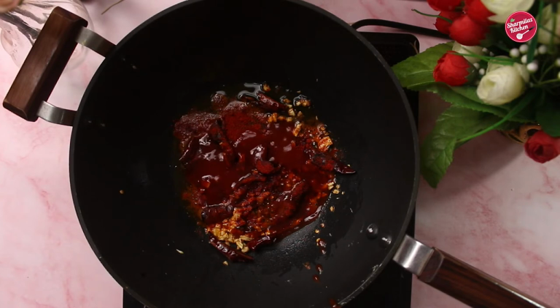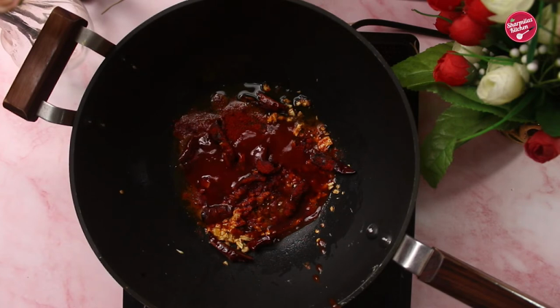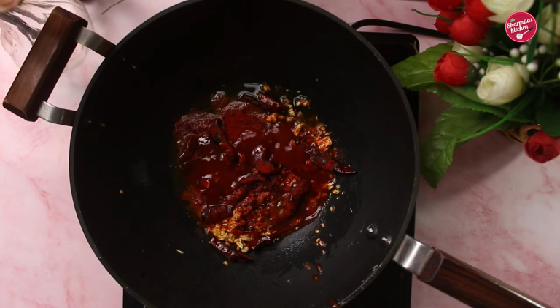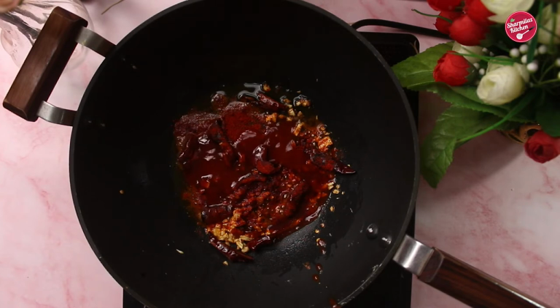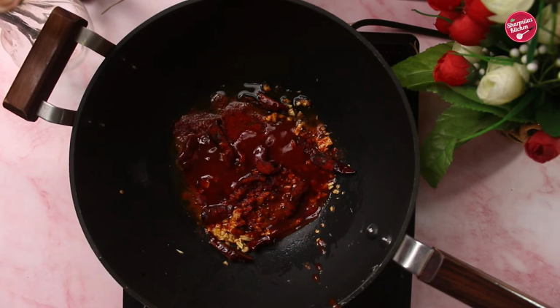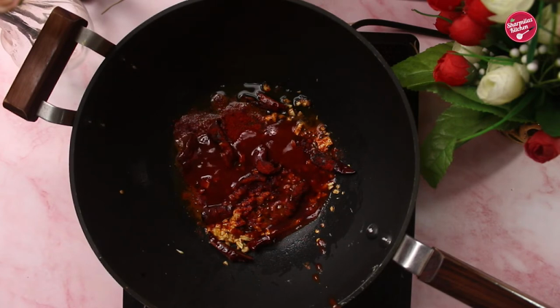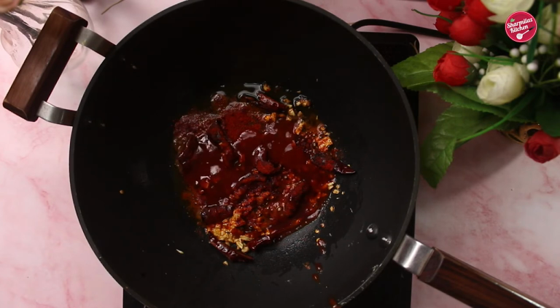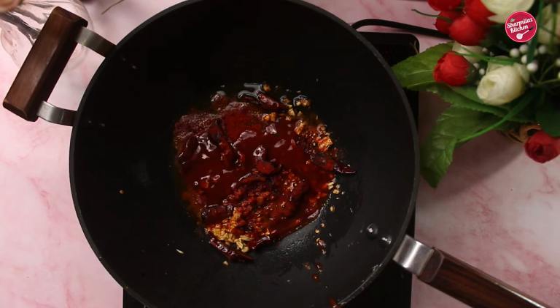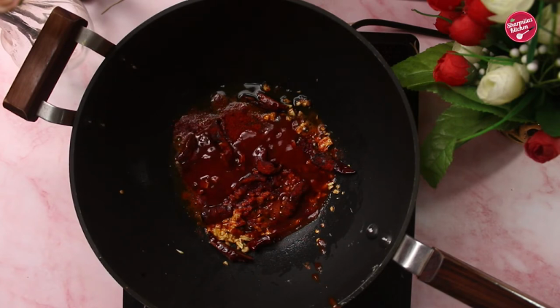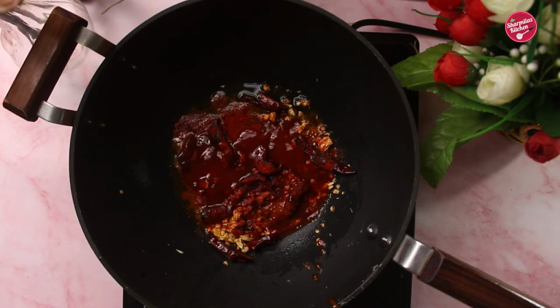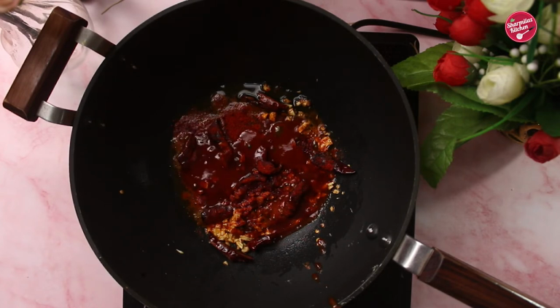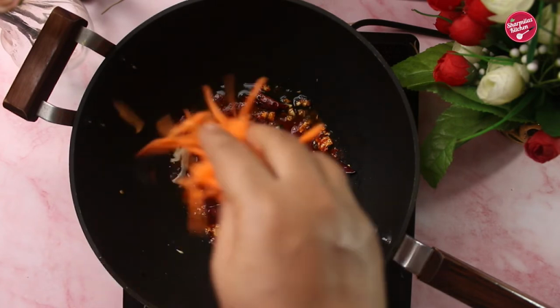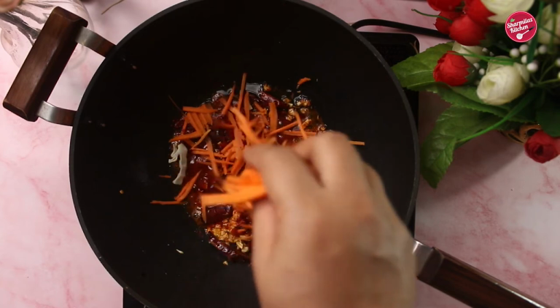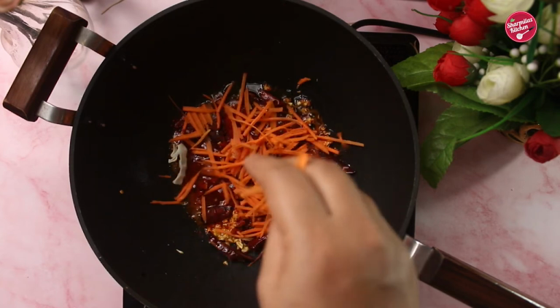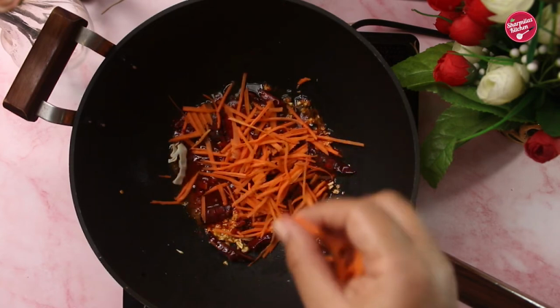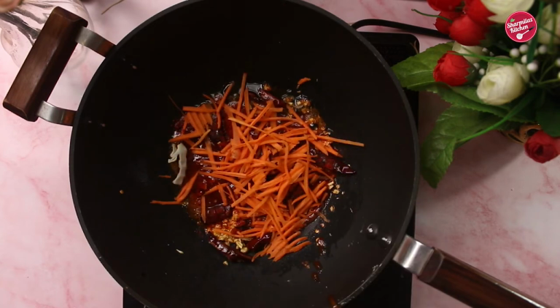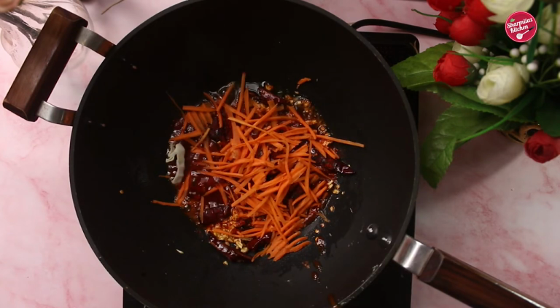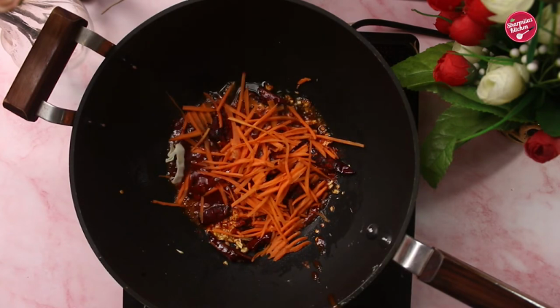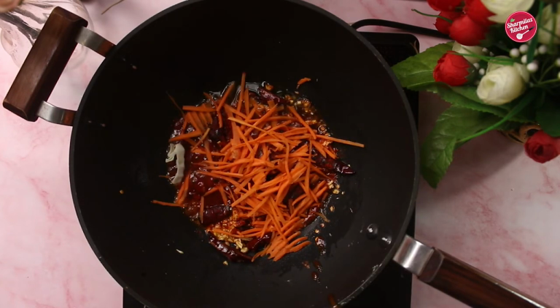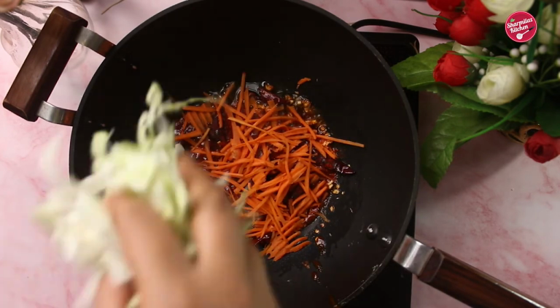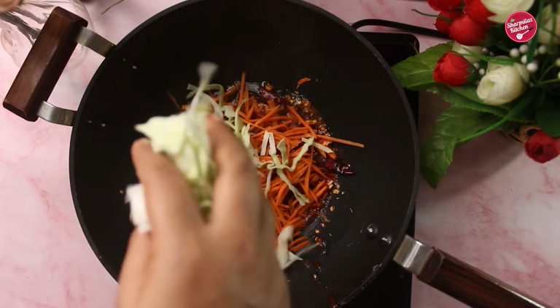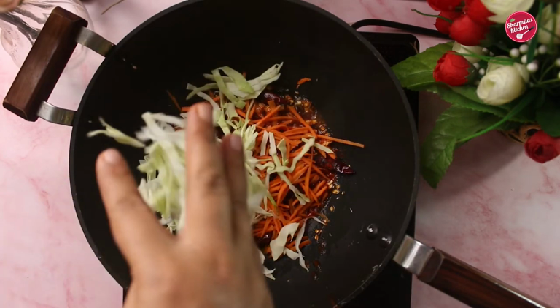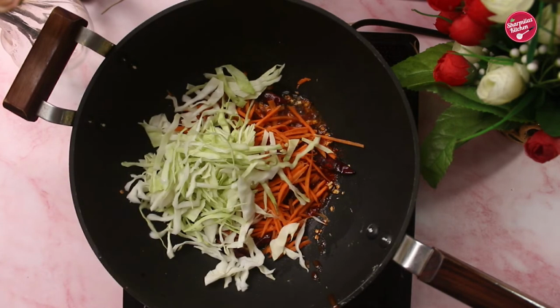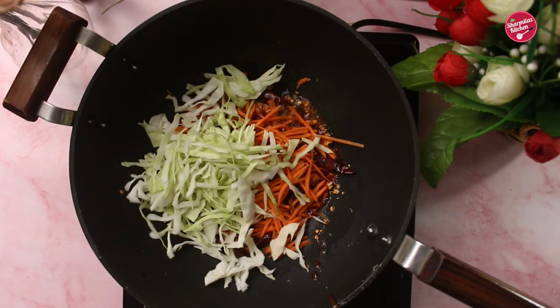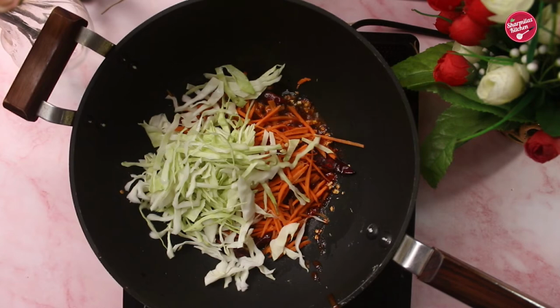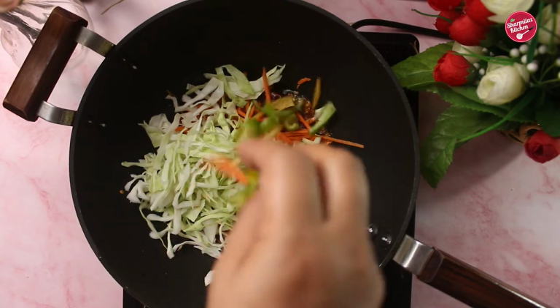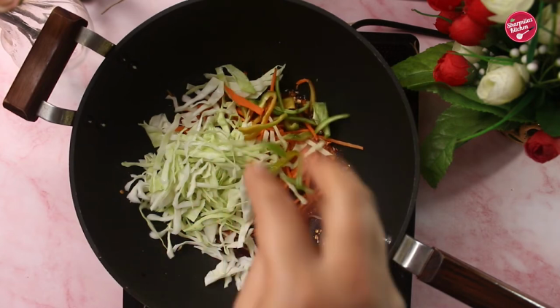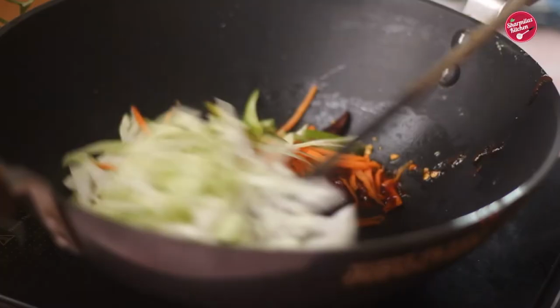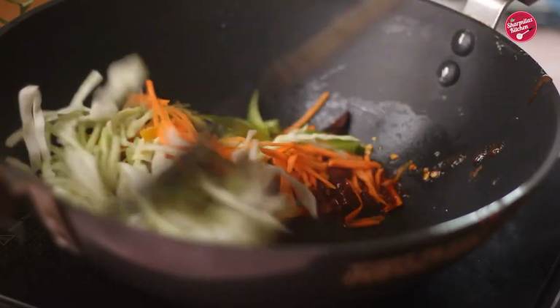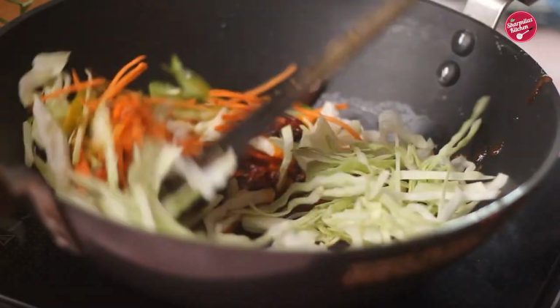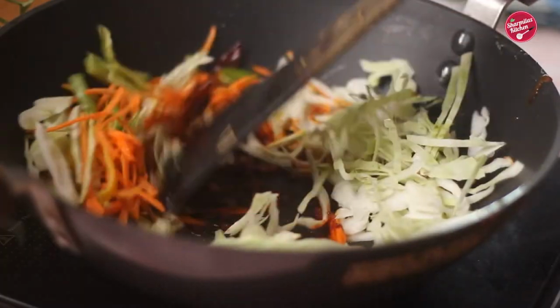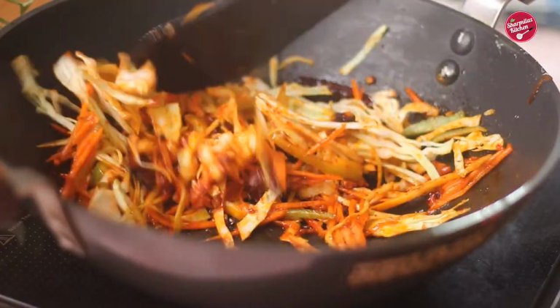If you don't have hot and sweet tomato ketchup, add half portion of red chili sauce and half portion of tomato ketchup. Now in goes carrot julienne, shredded cabbage, and green capsicum — sauté just for one minute.